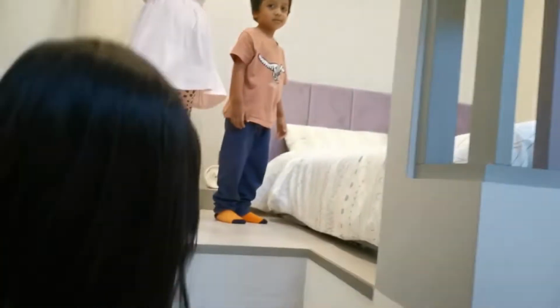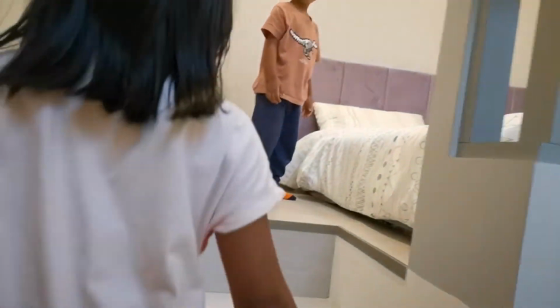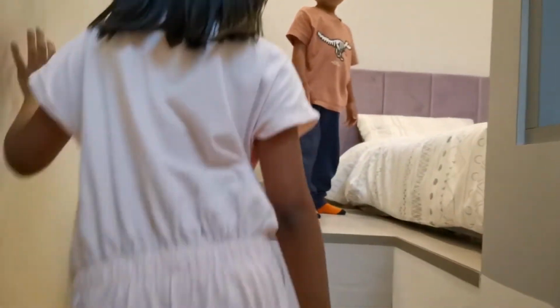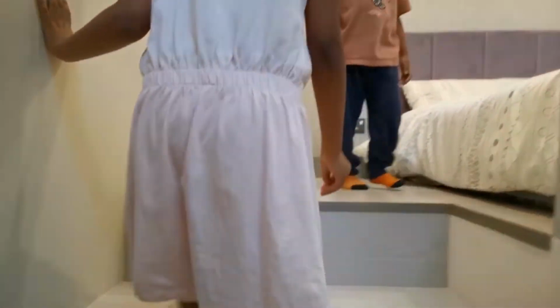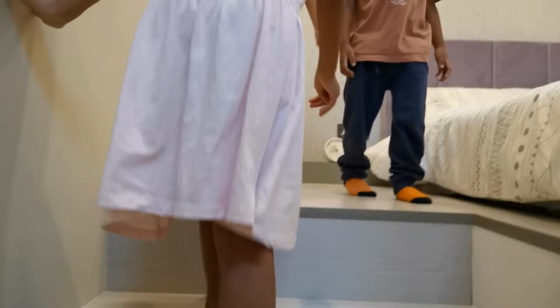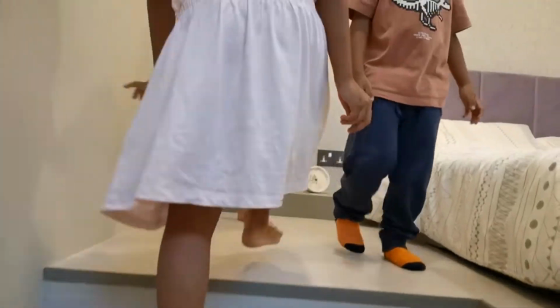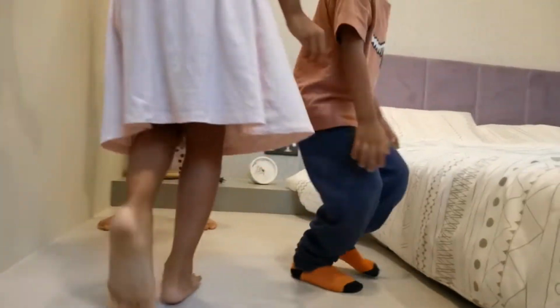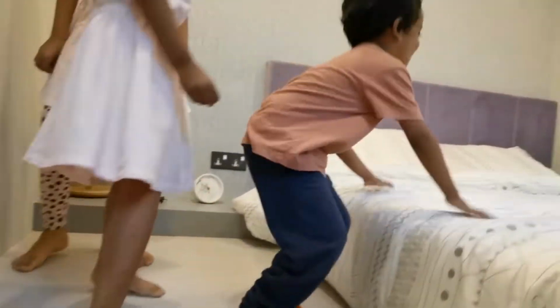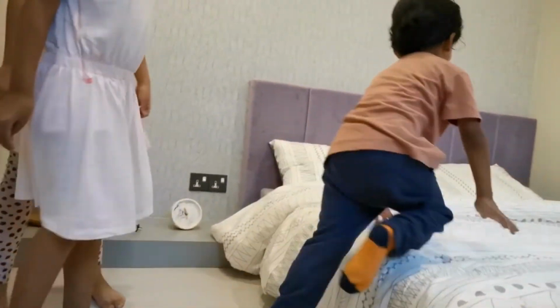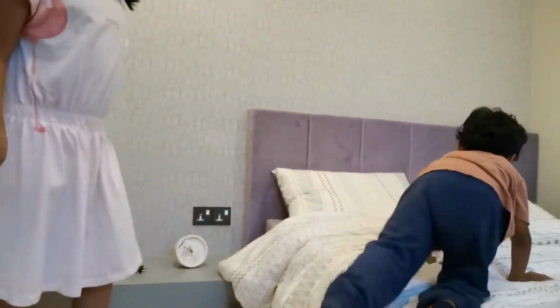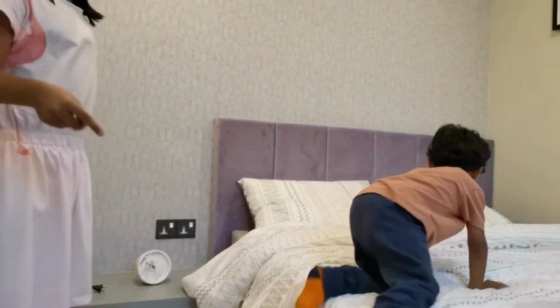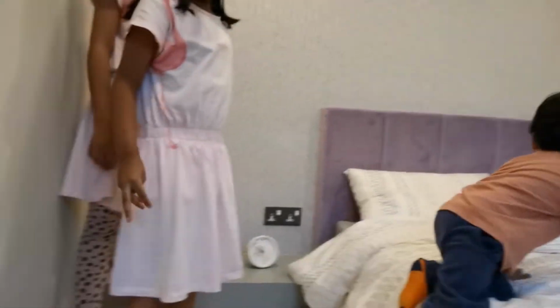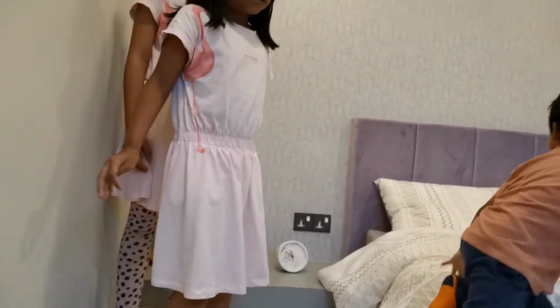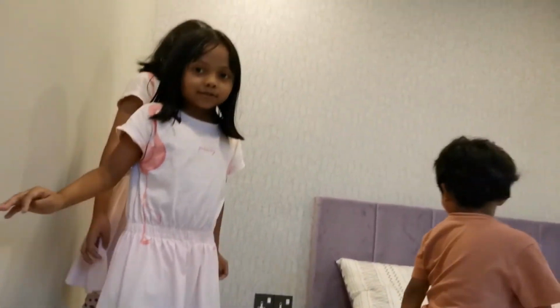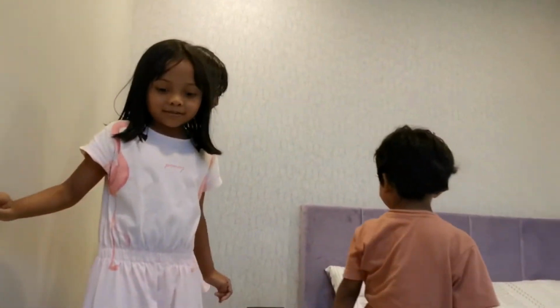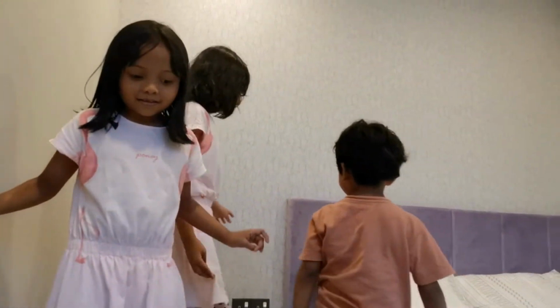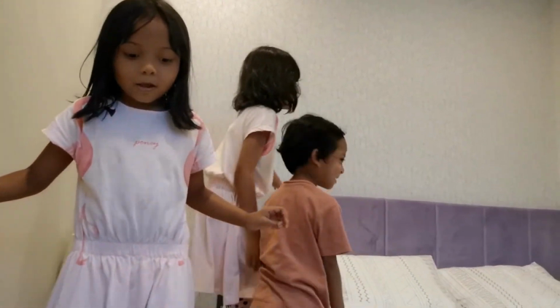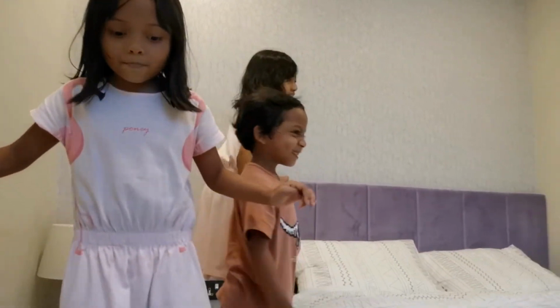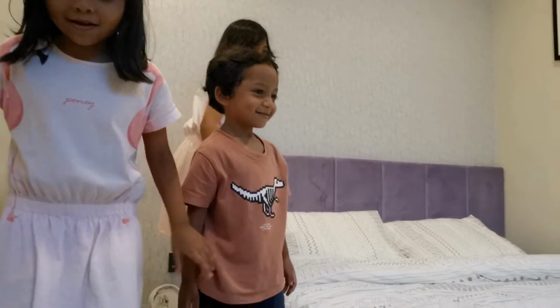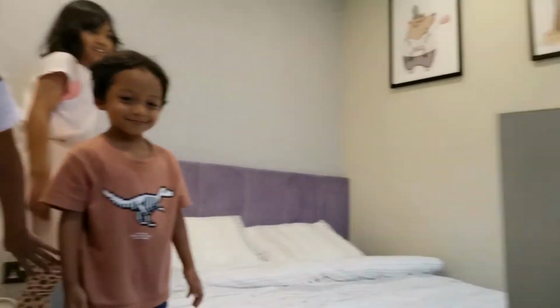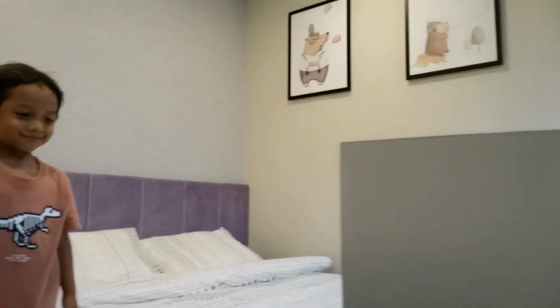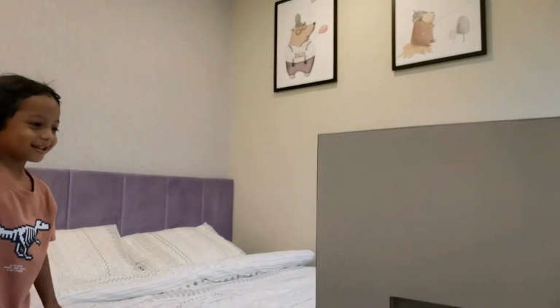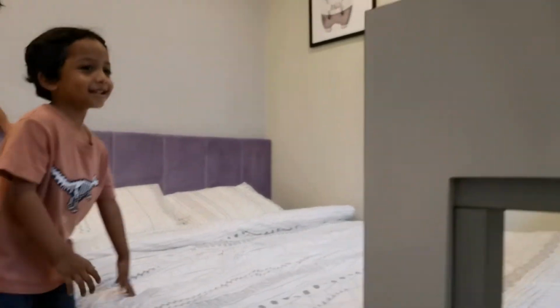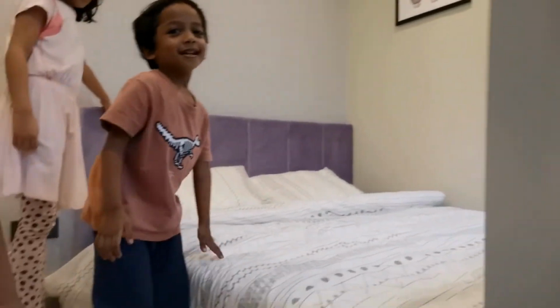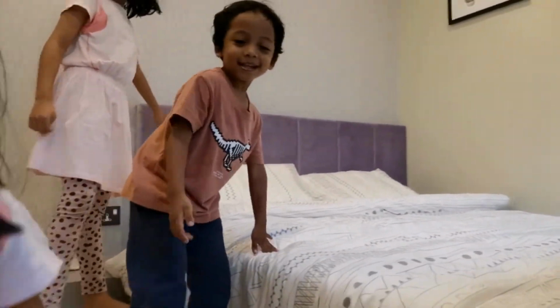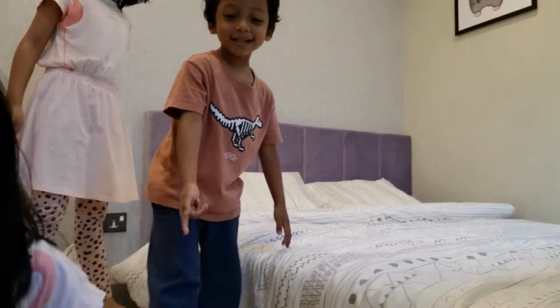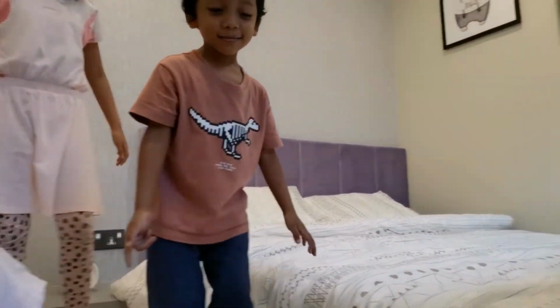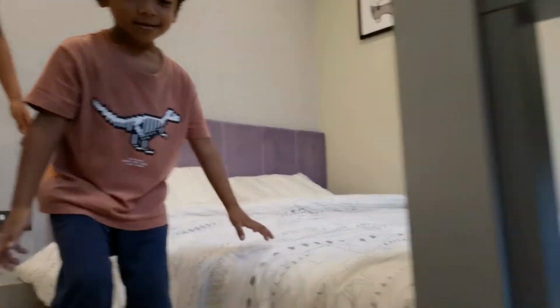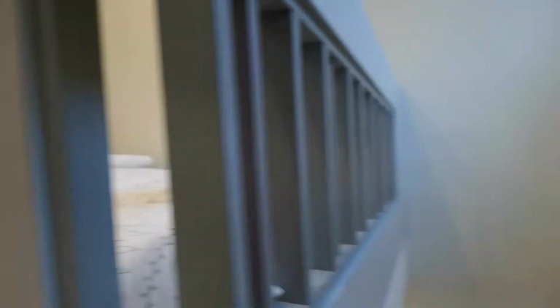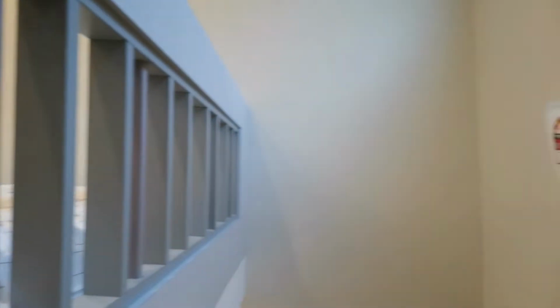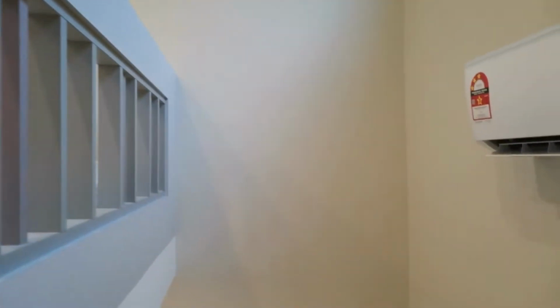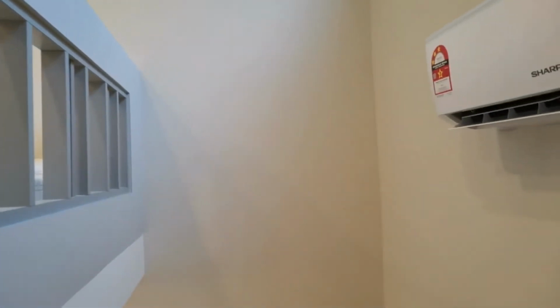We just want to show. So here it is. Here's the little playtop. Now we have to go down.